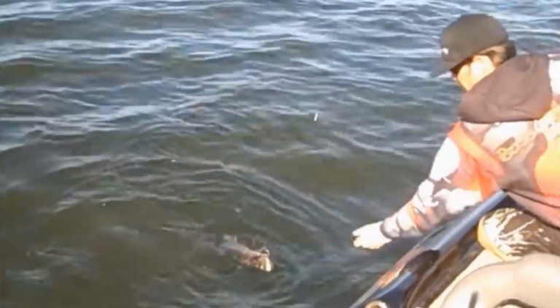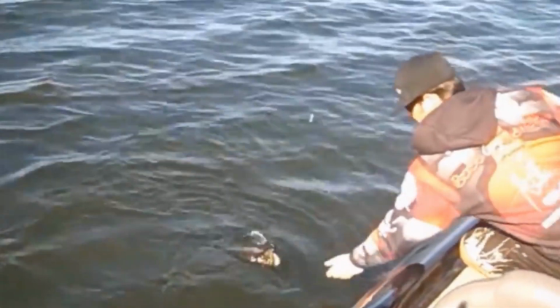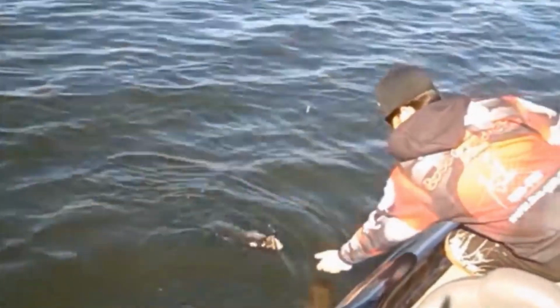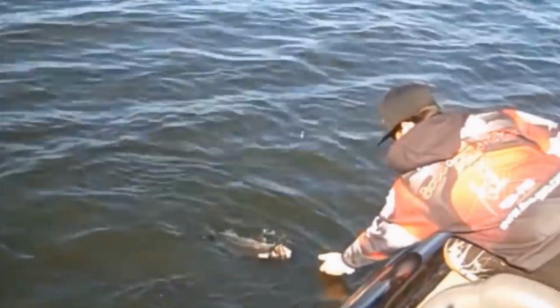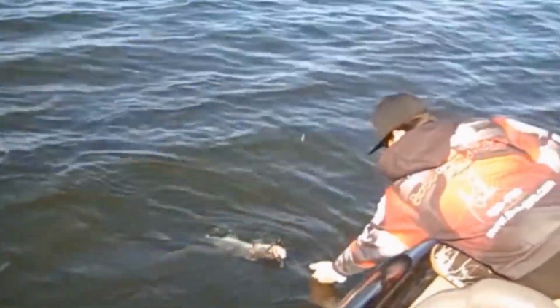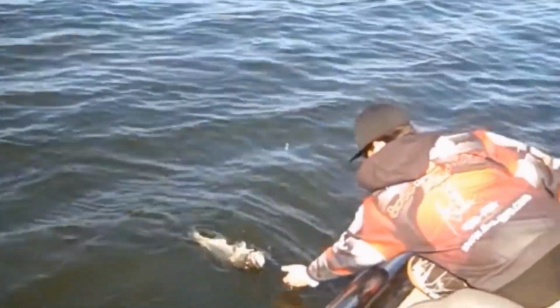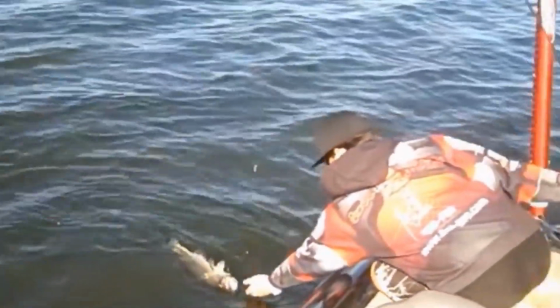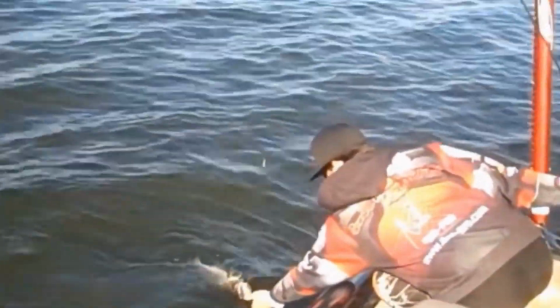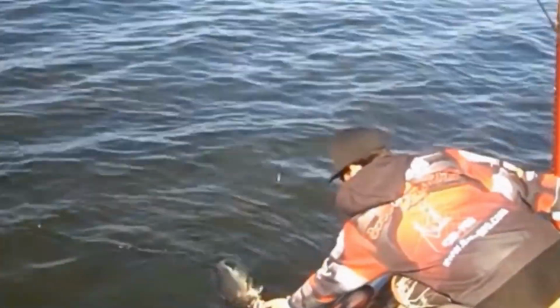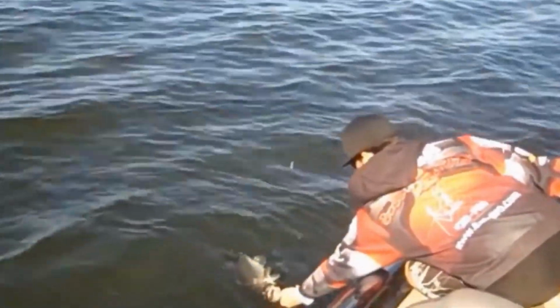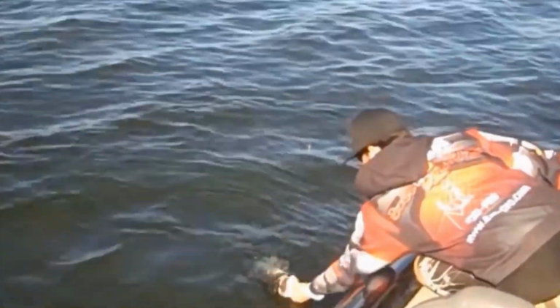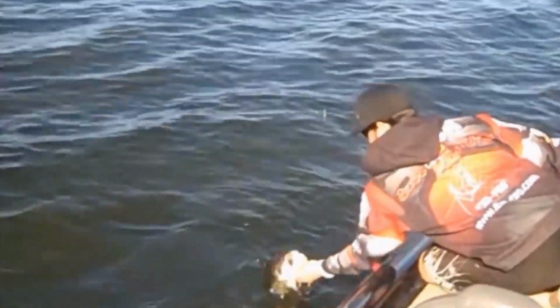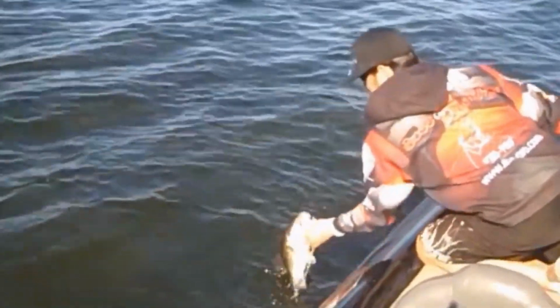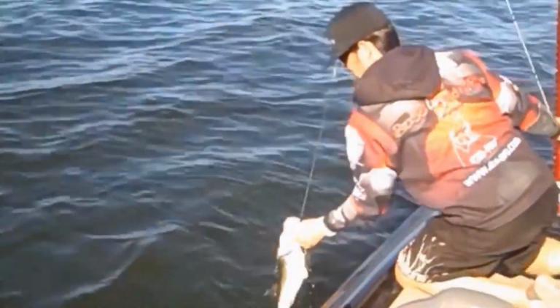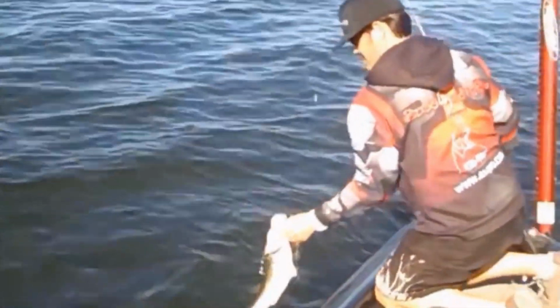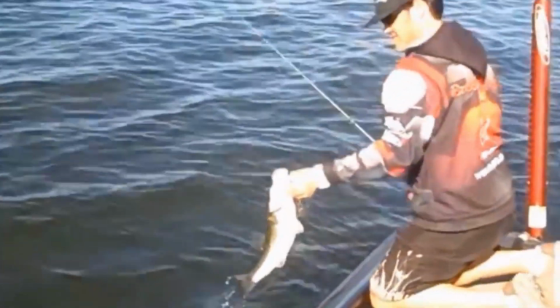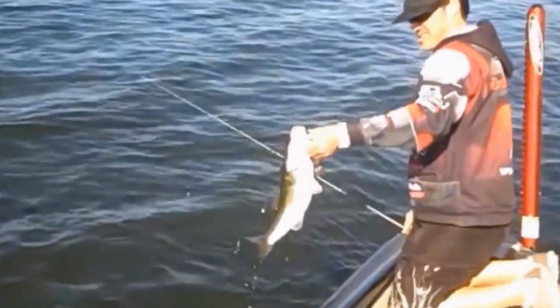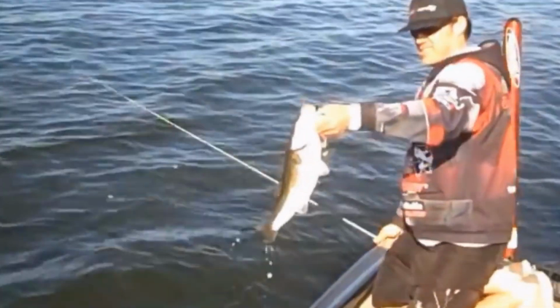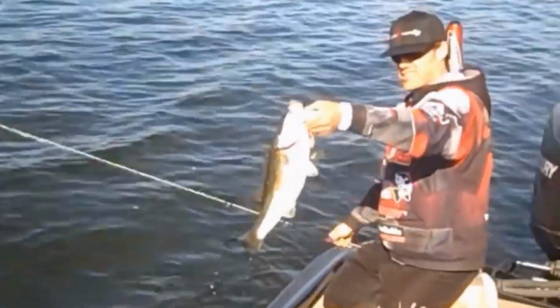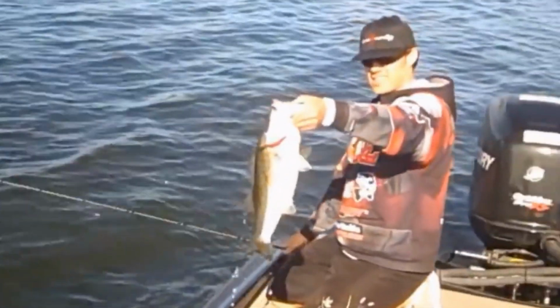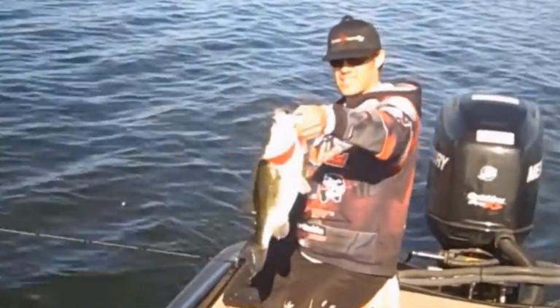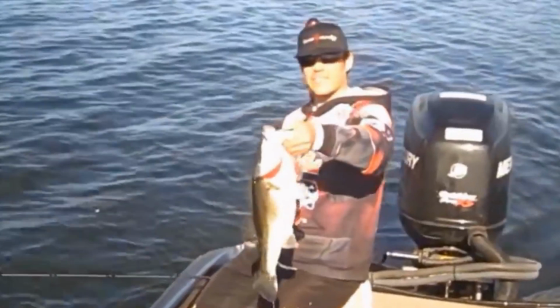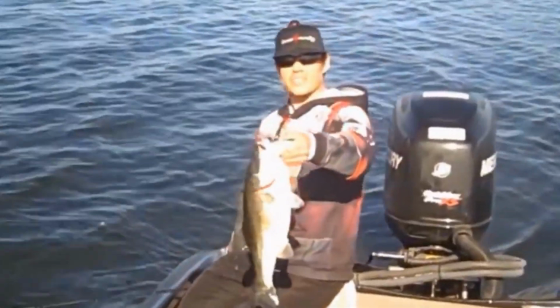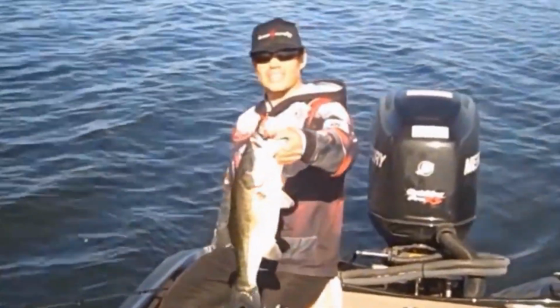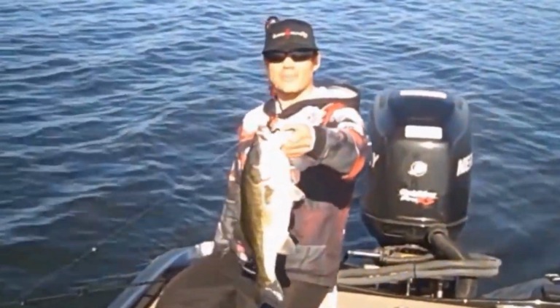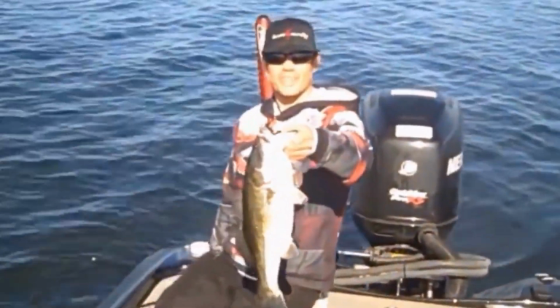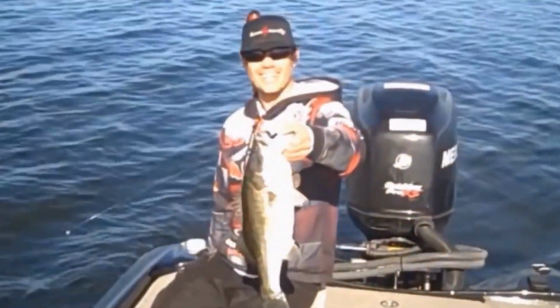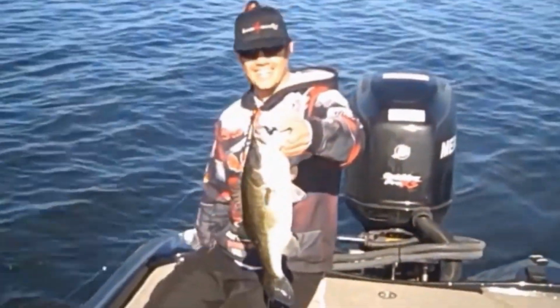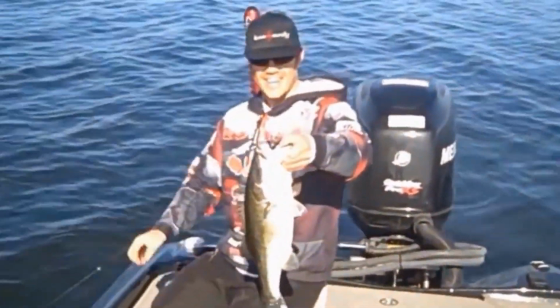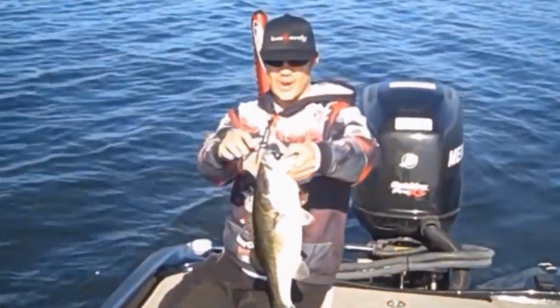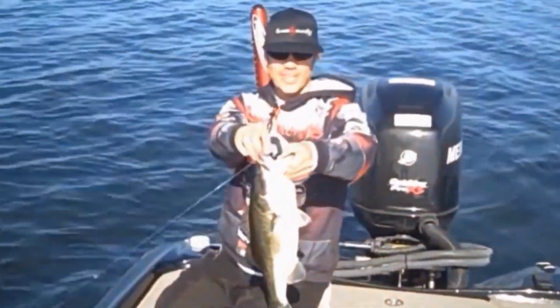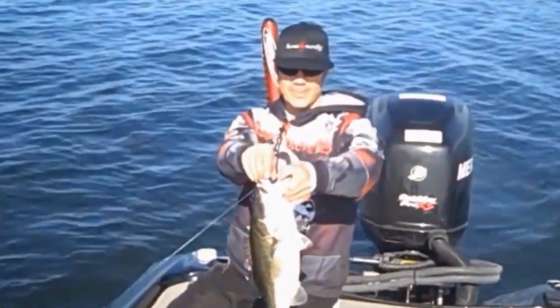First cast — get hooked up. That's the kind of fish you catch here in Florida. That's why we came here.